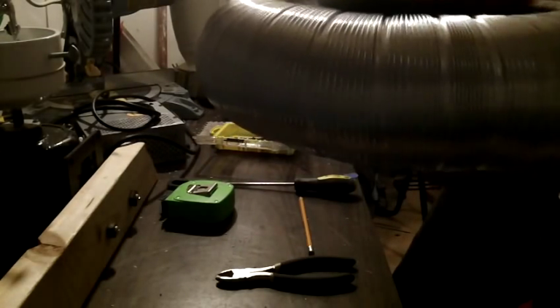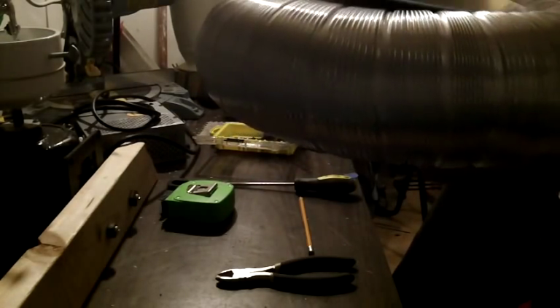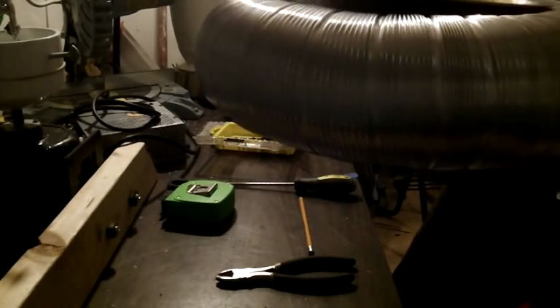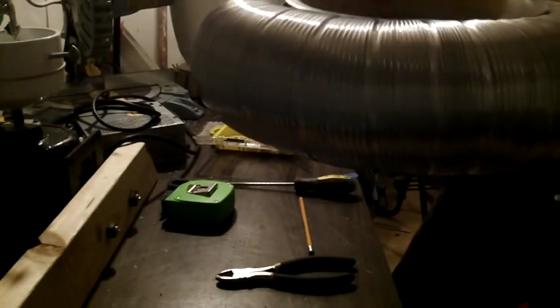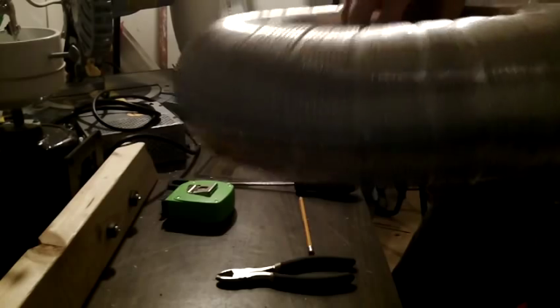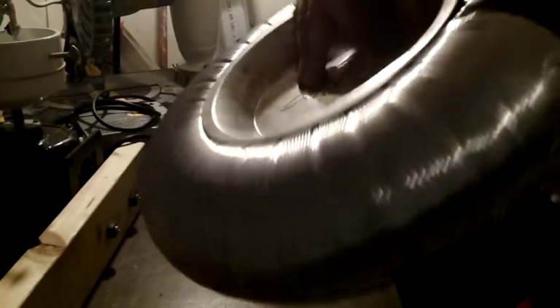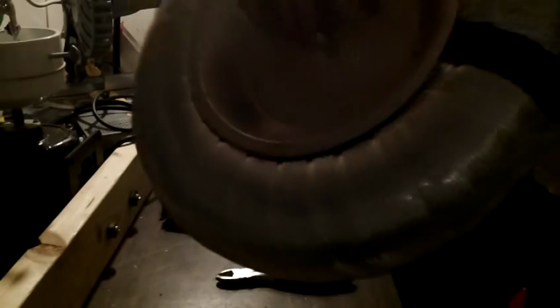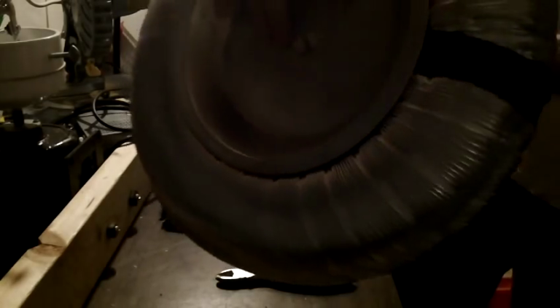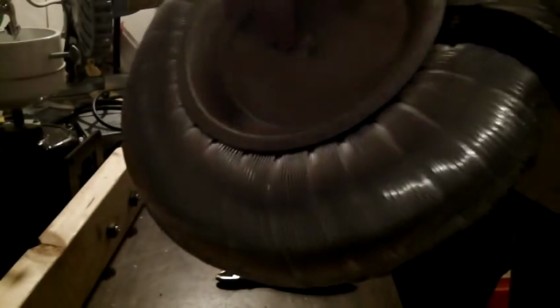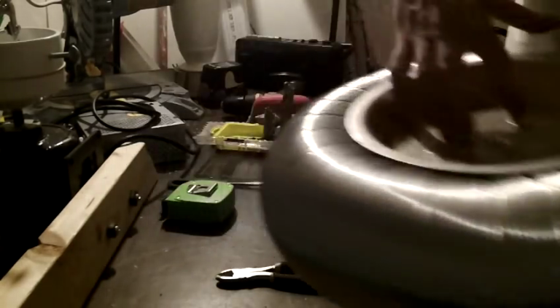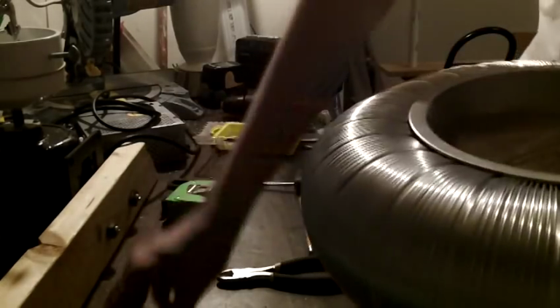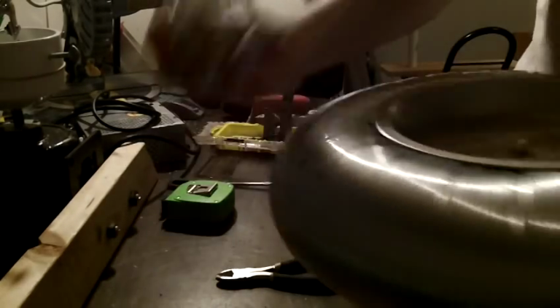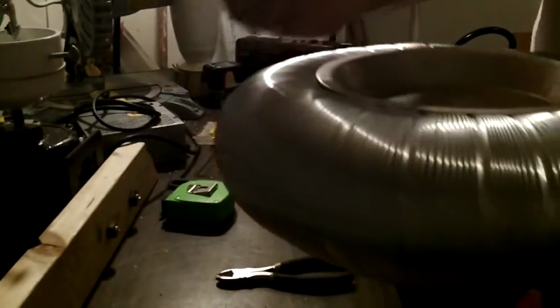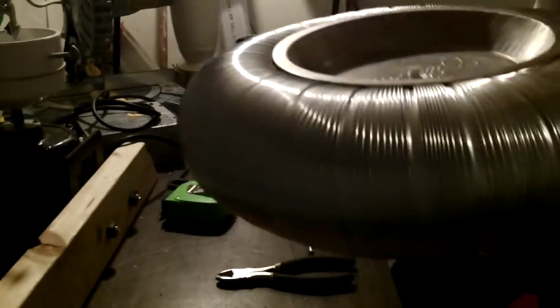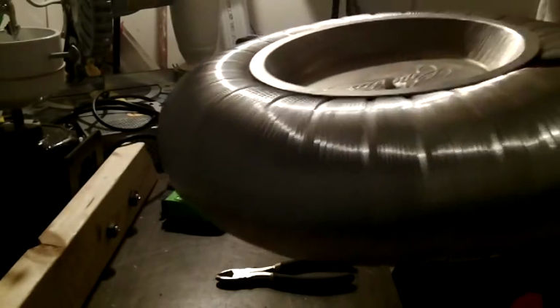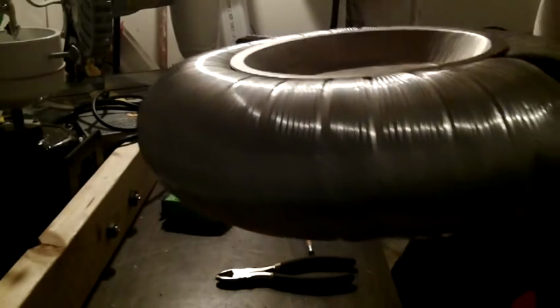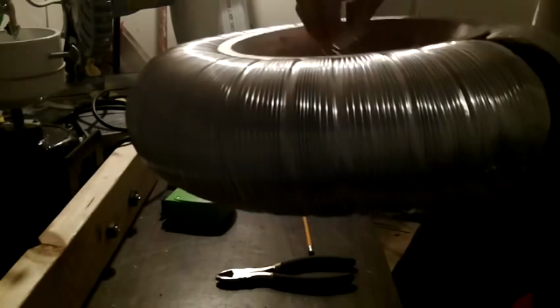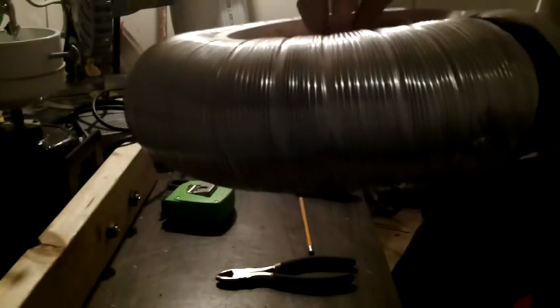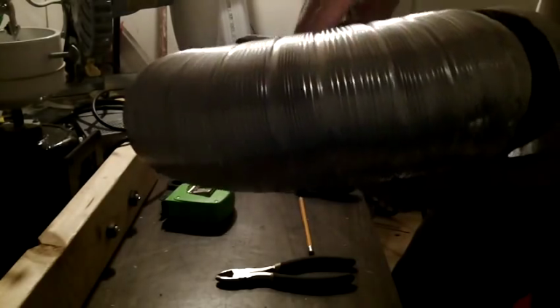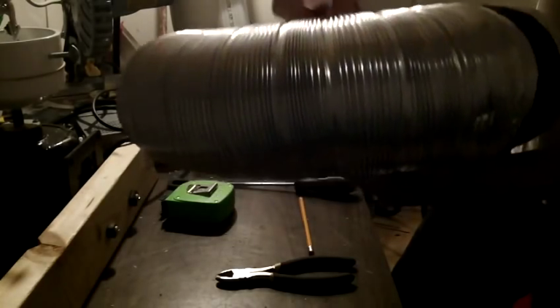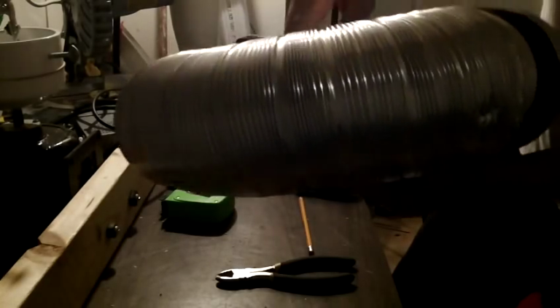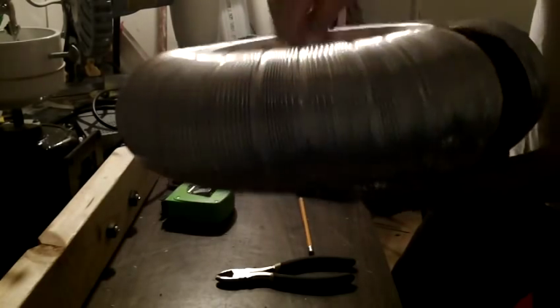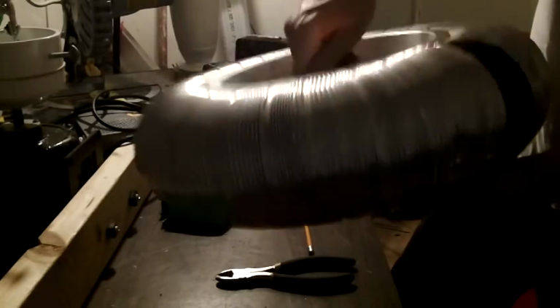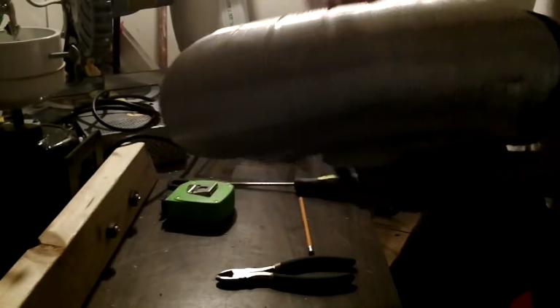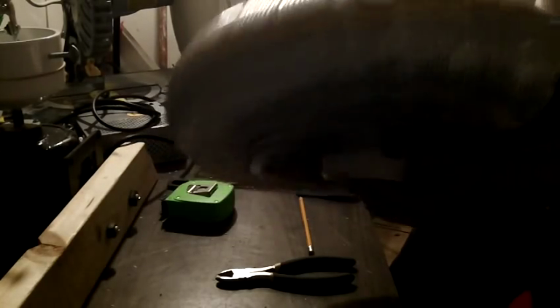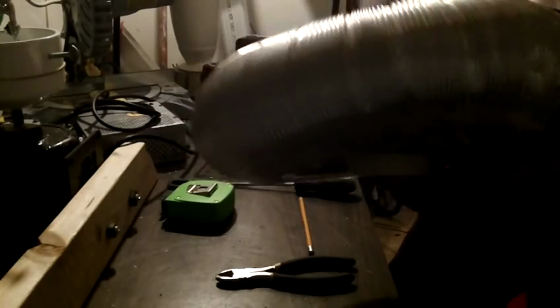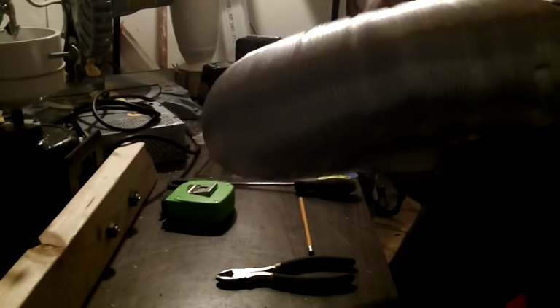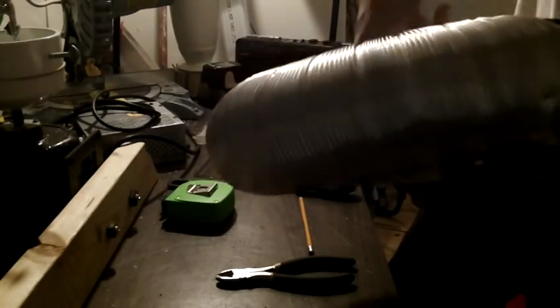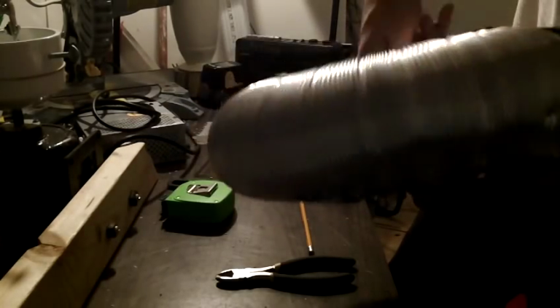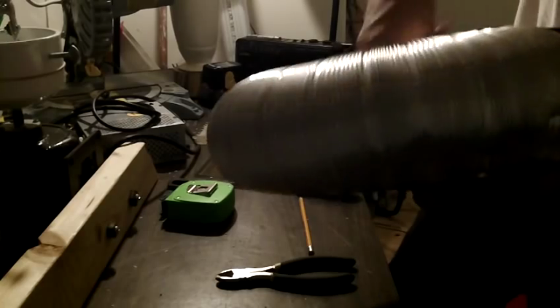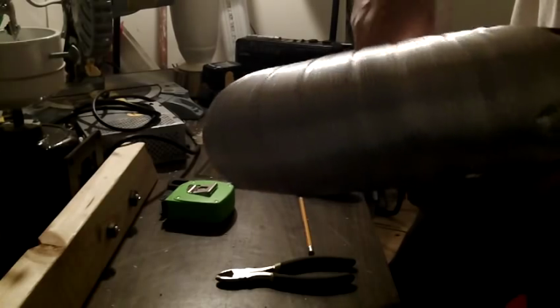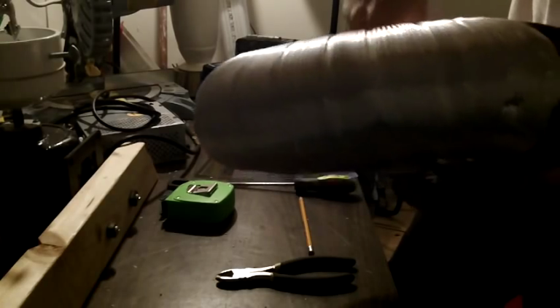The bolt goes right through the hole. I've got a little bit left — just enough for this. You might have to pinch it down, that's okay. Just give it a good twist and you're in business.